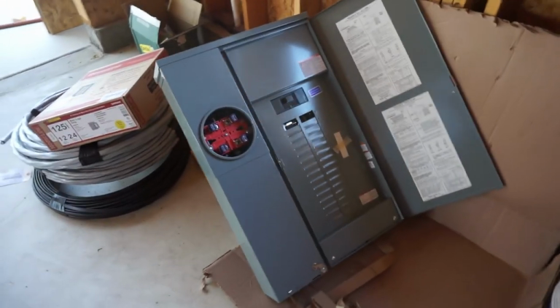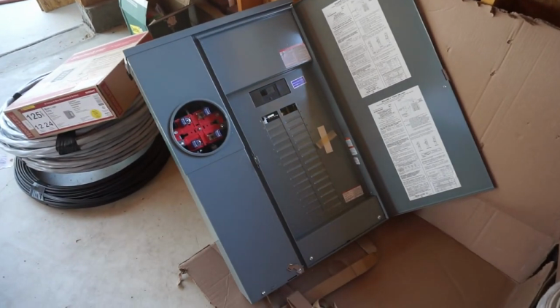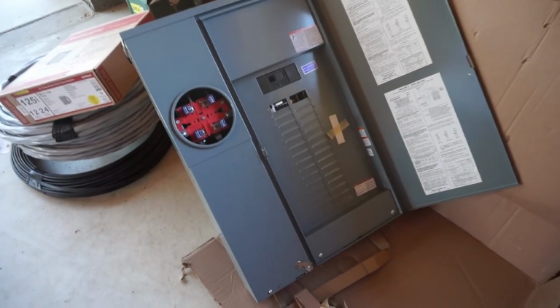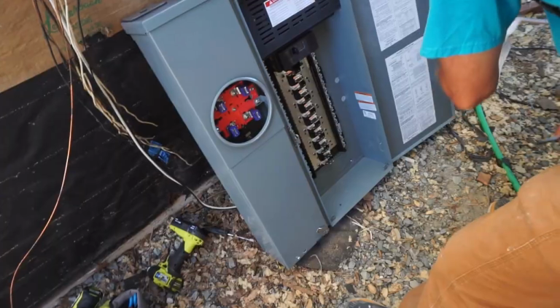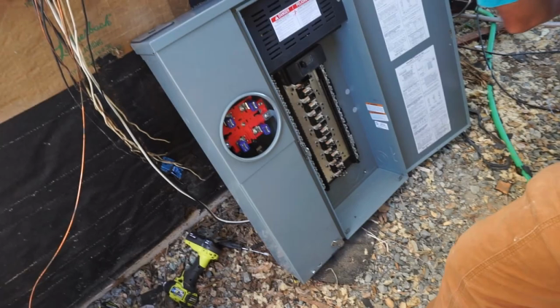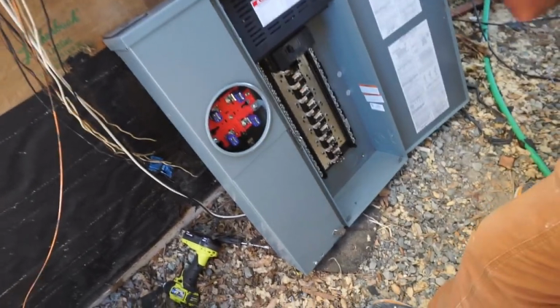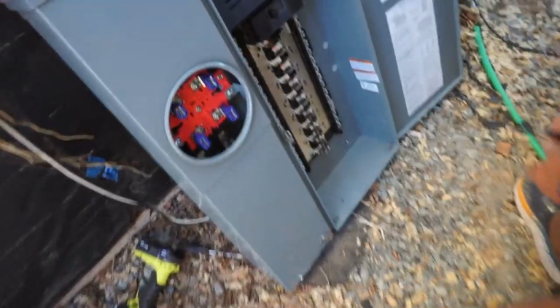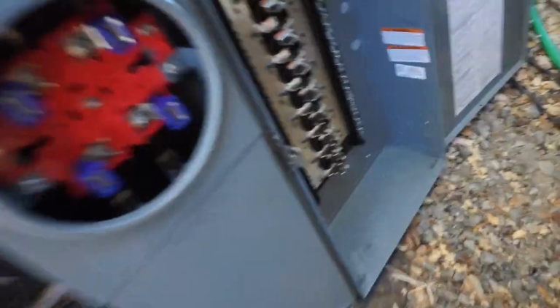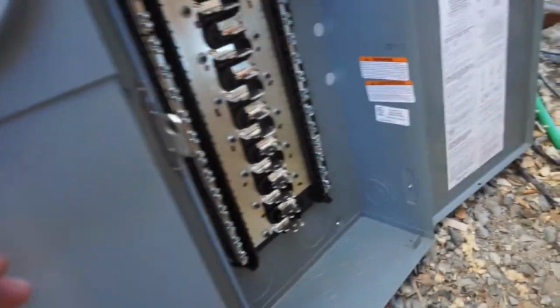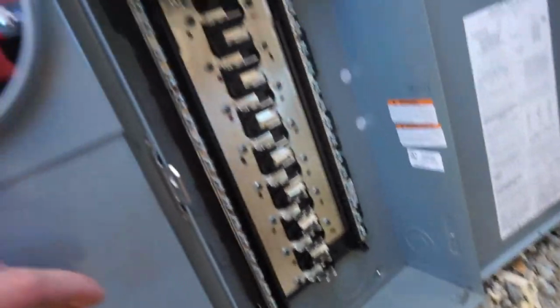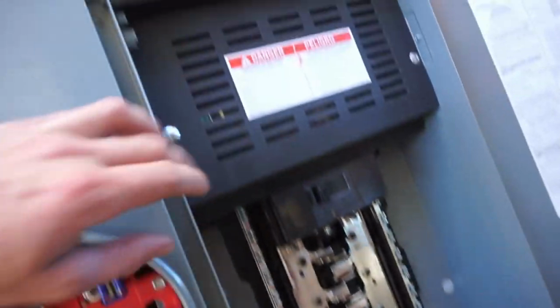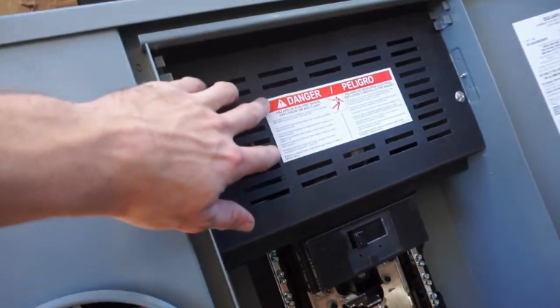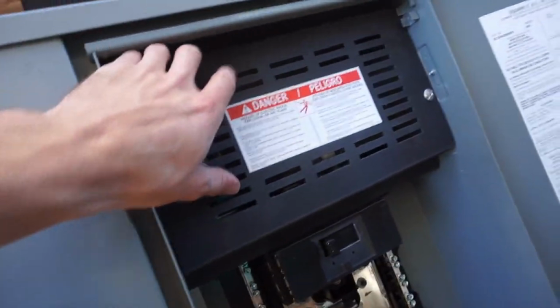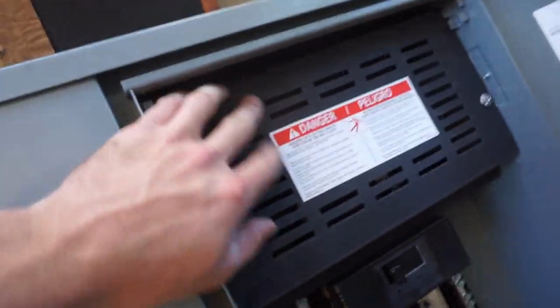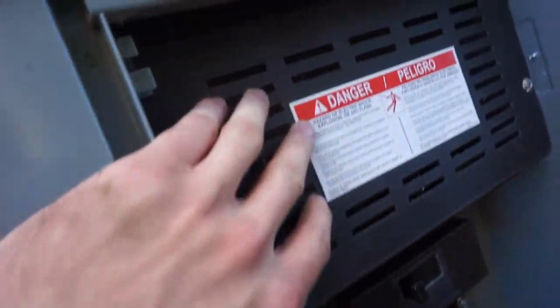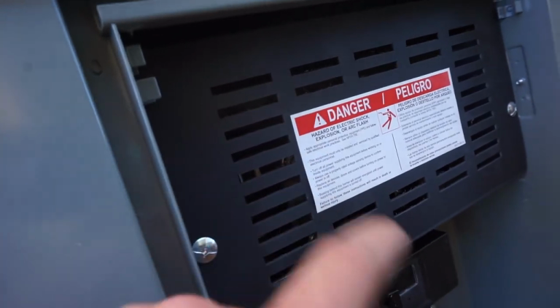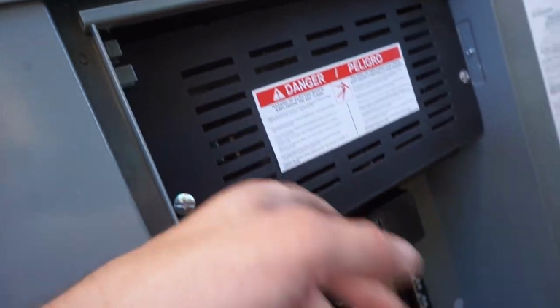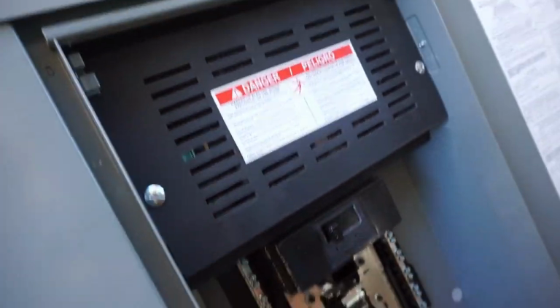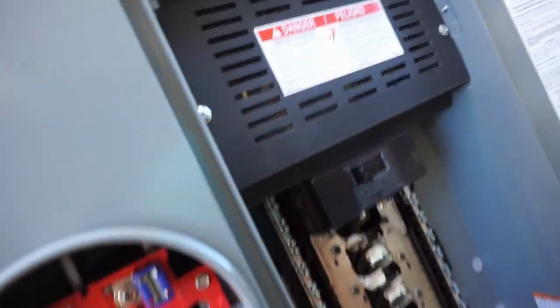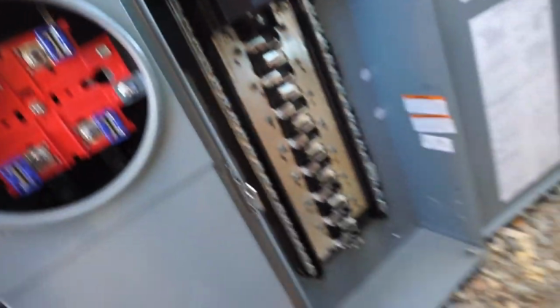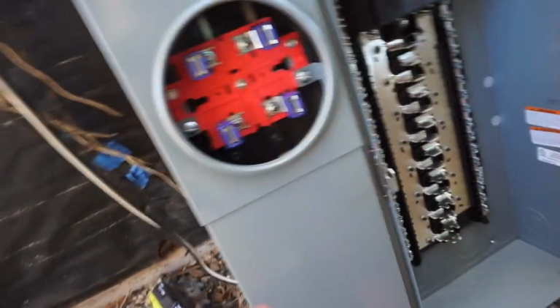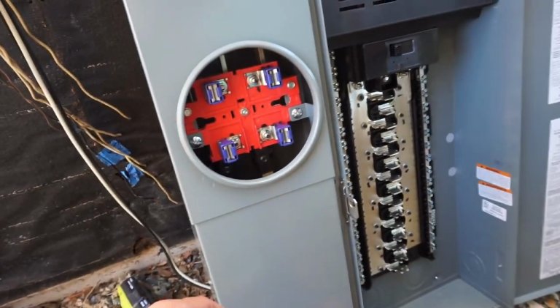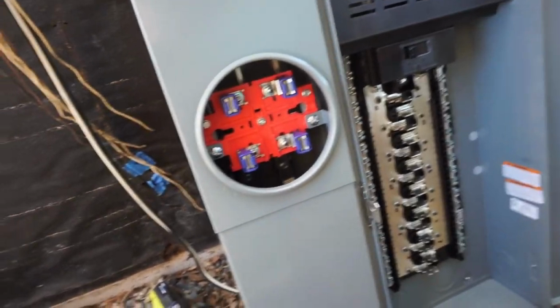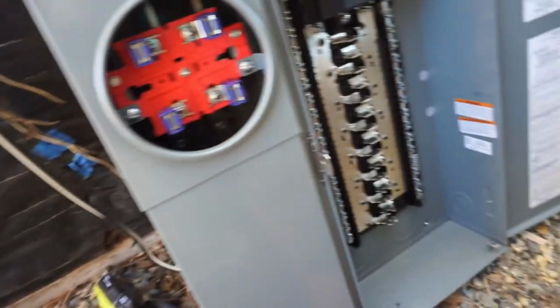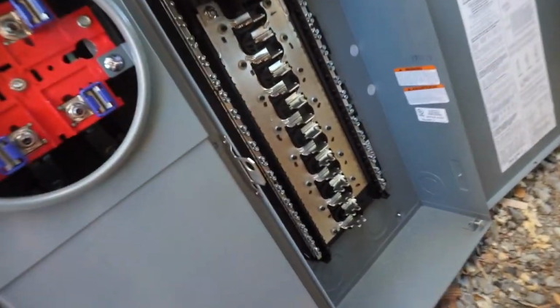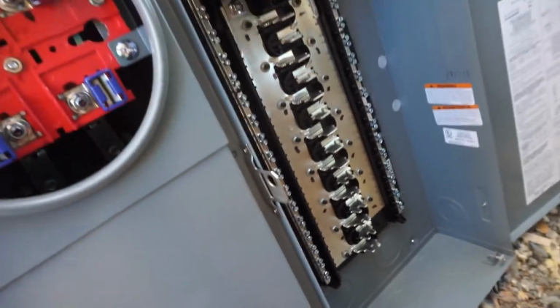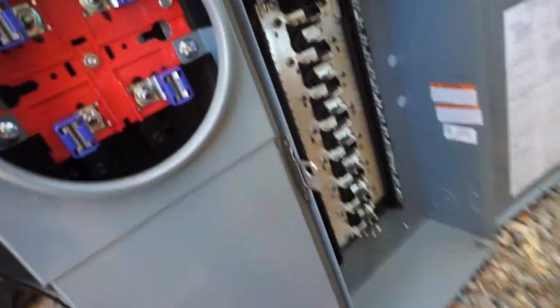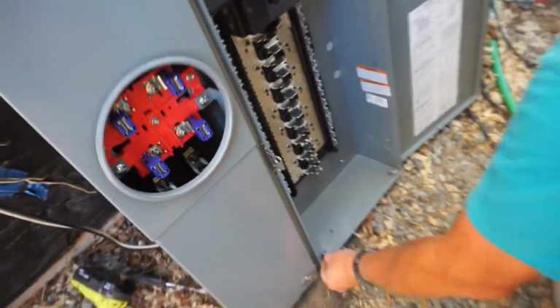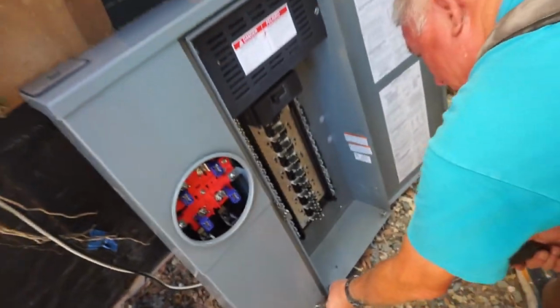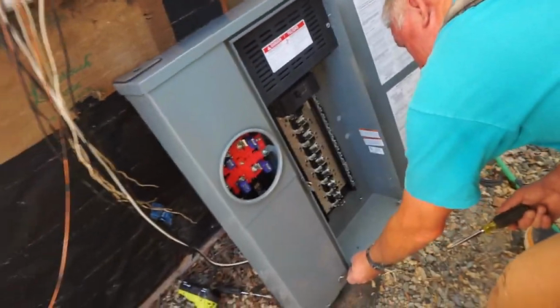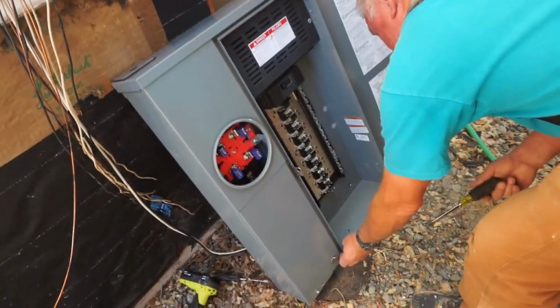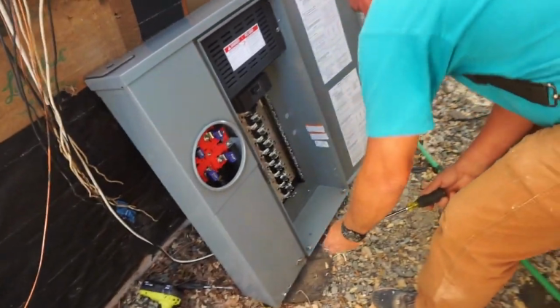Now that's a nice panel. This one's a Square D panel, it's solar ready — all vented and ready for solar hookup. But yeah, same thing as the other one, just nice and new and to code. All that good stuff.